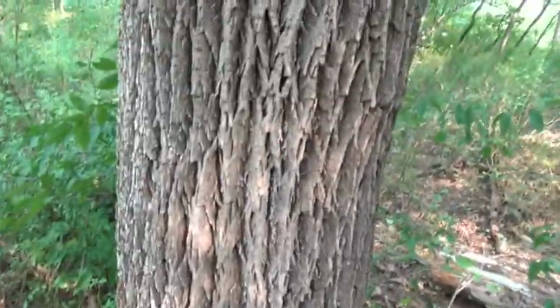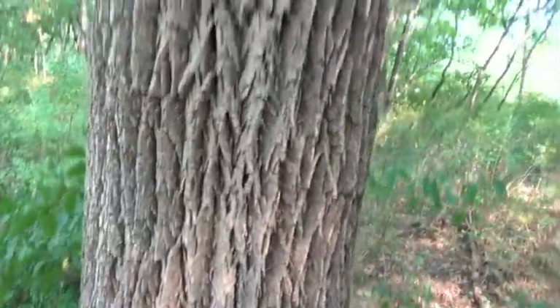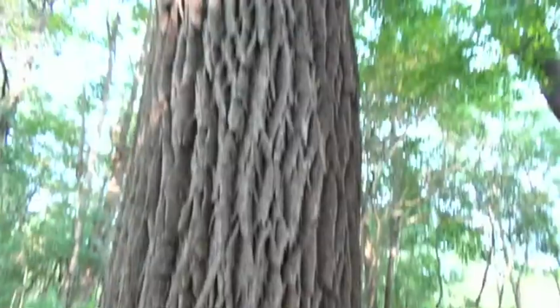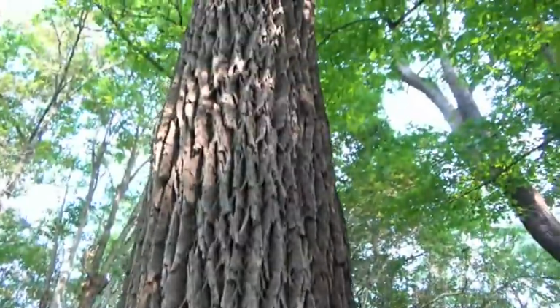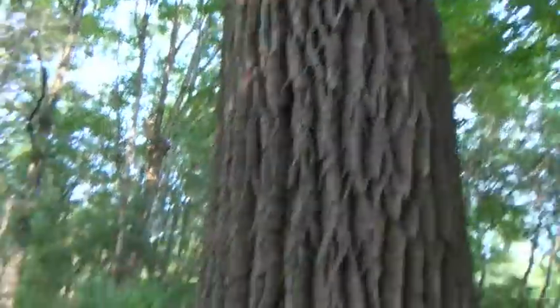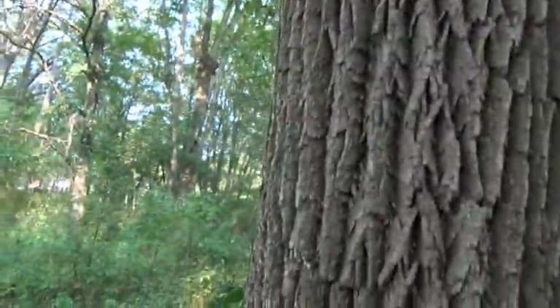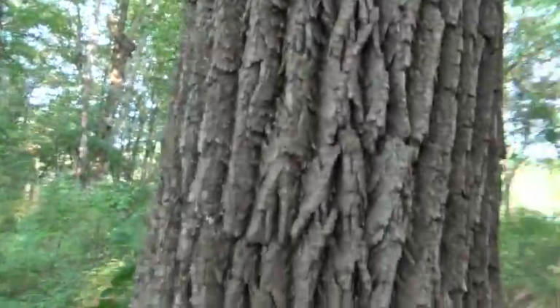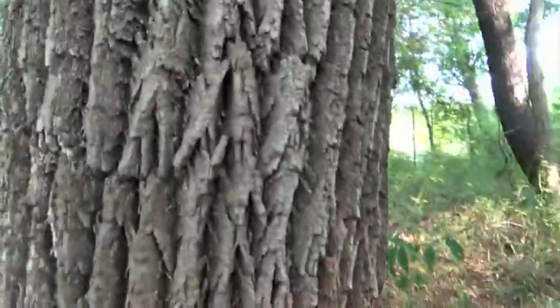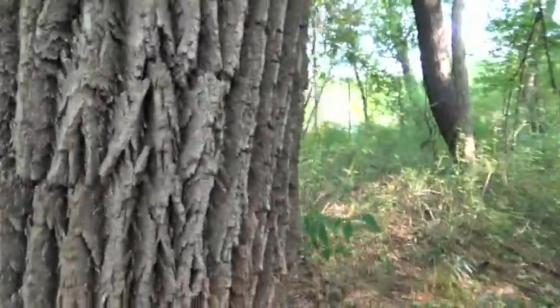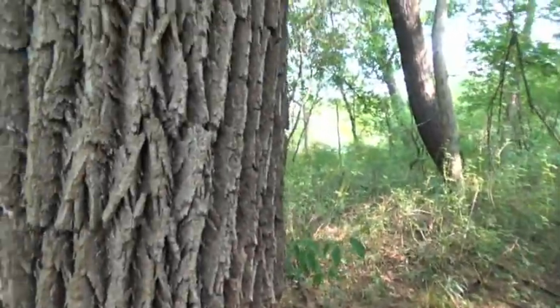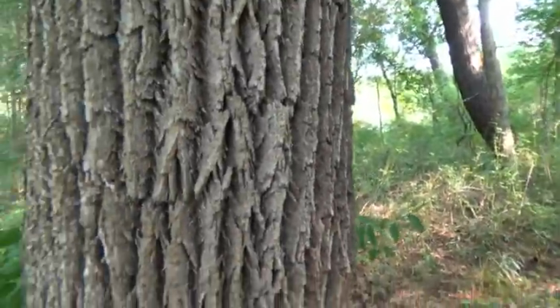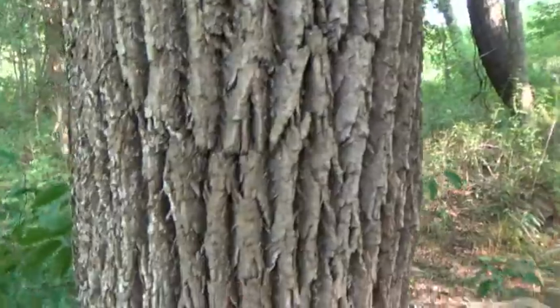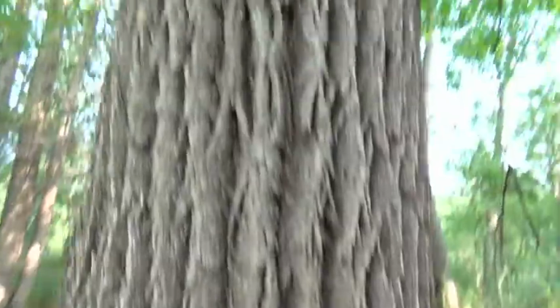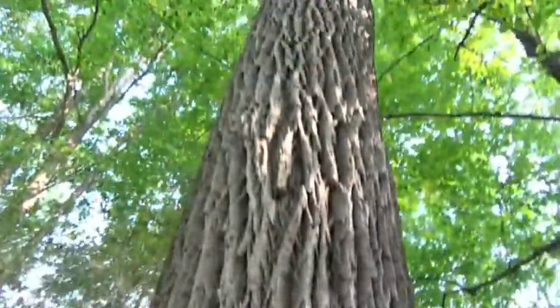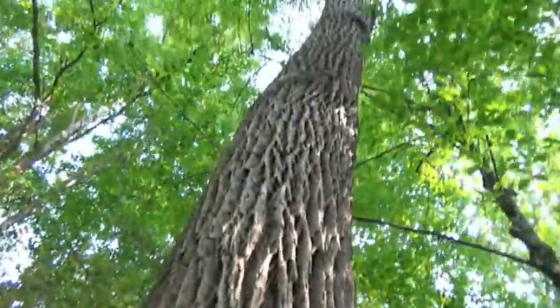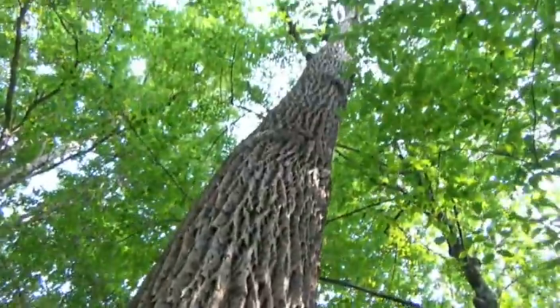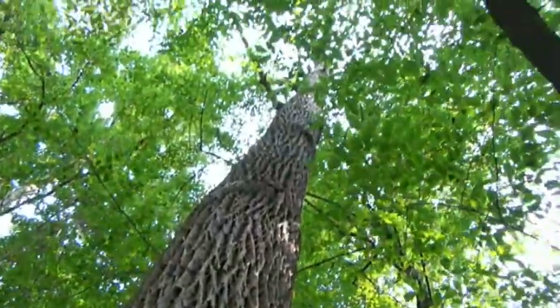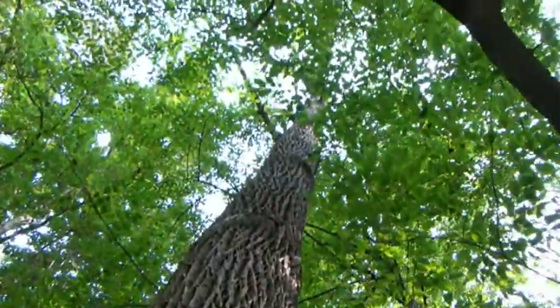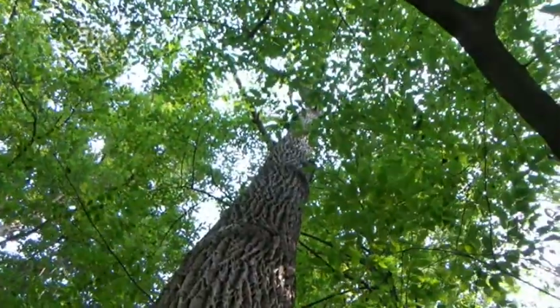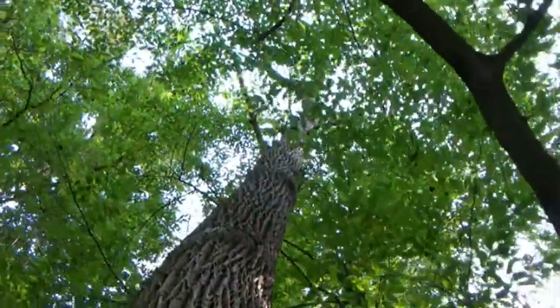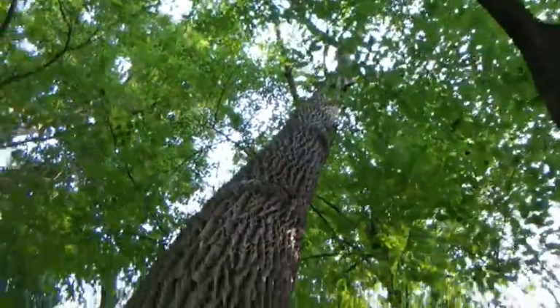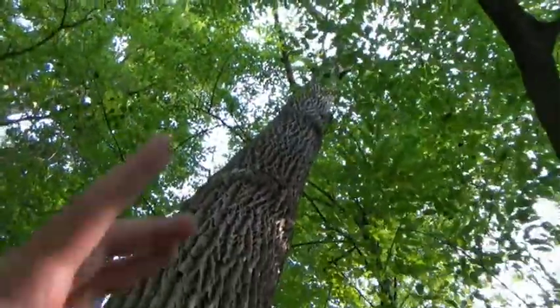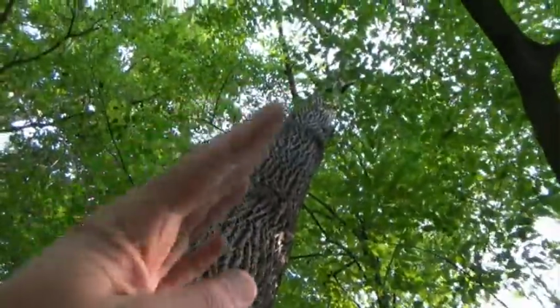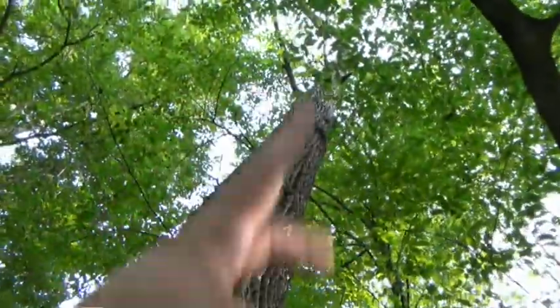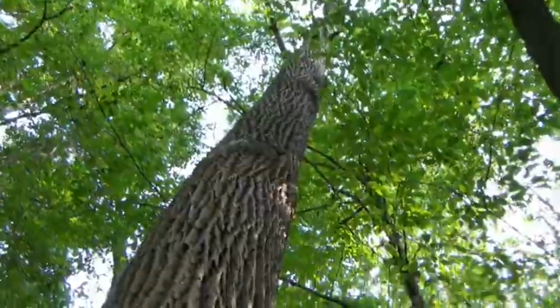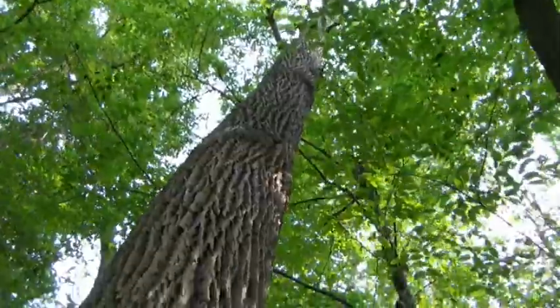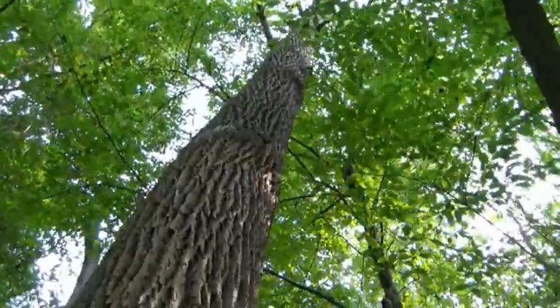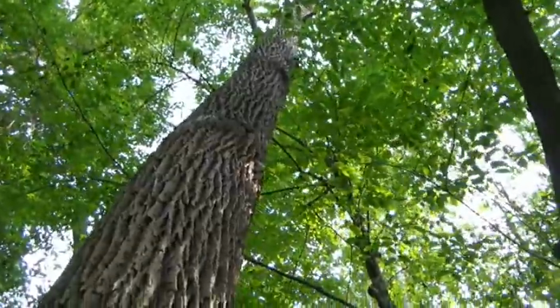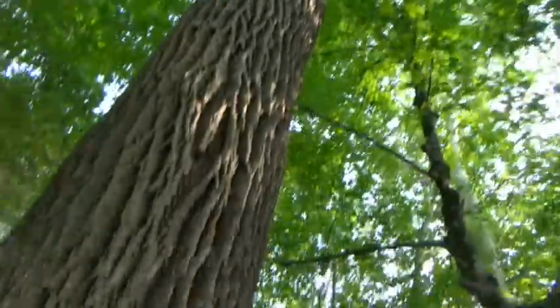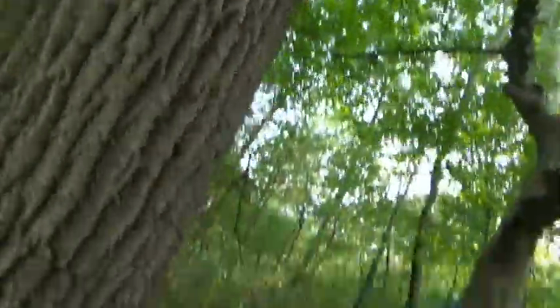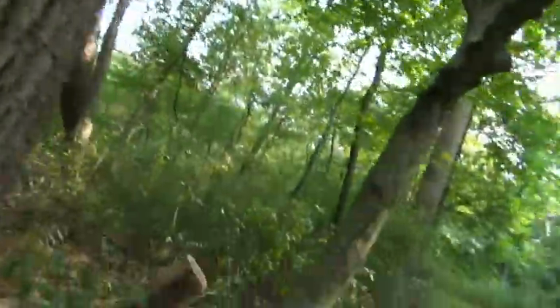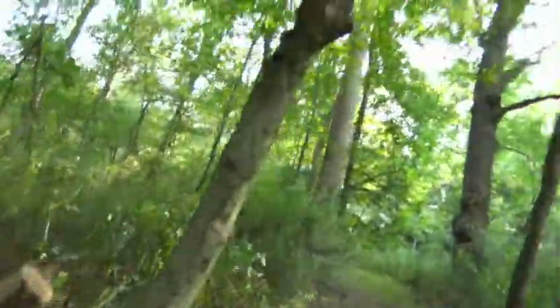This is a weird-looking ash tree. I've never seen this kind of fissured bark before. But it's dead — there's not much to it, and it's kind of leaning back towards this way.